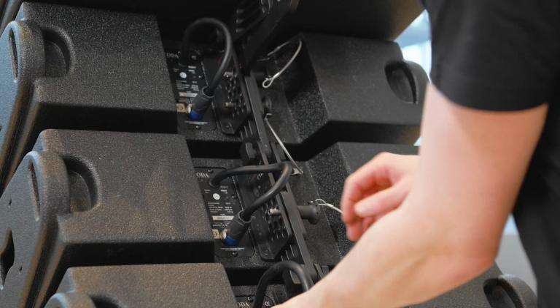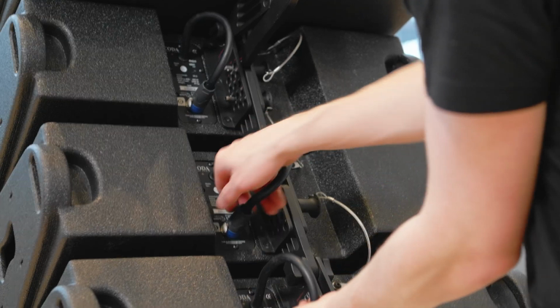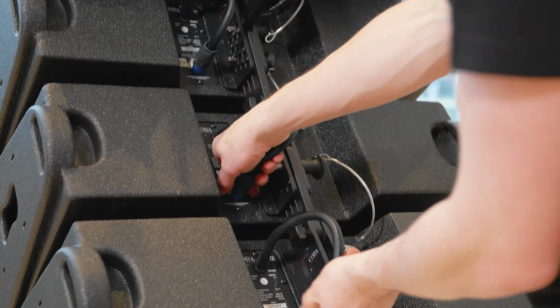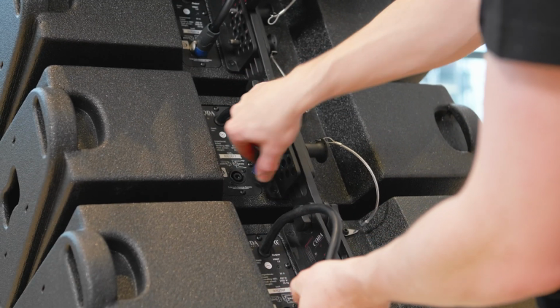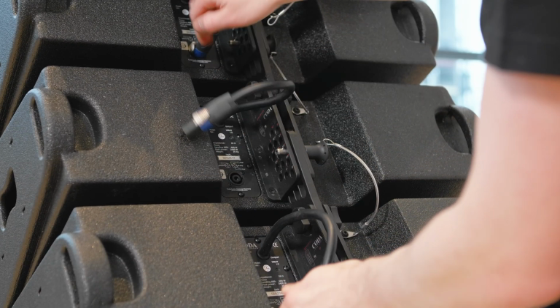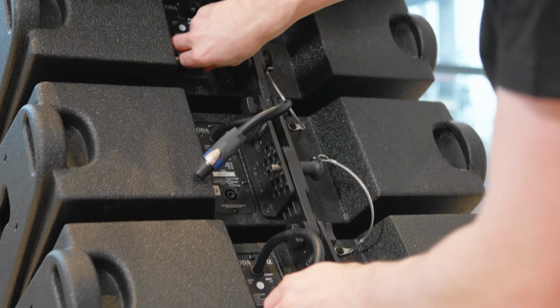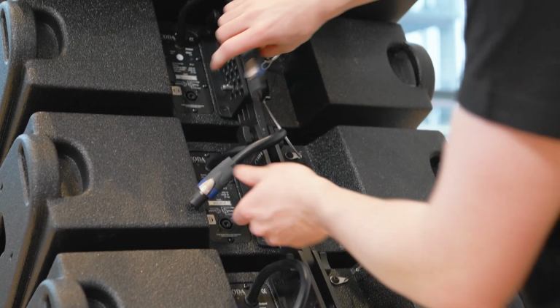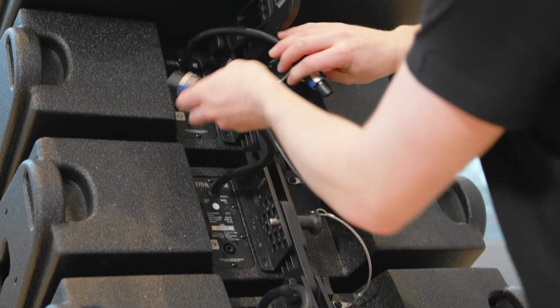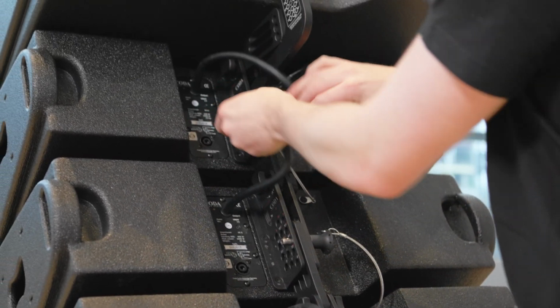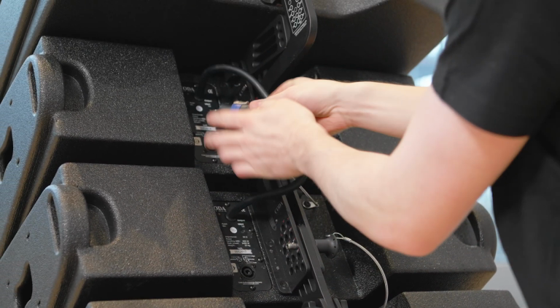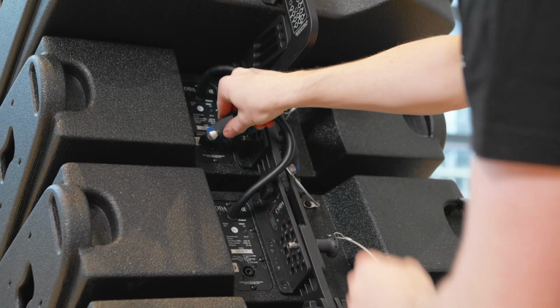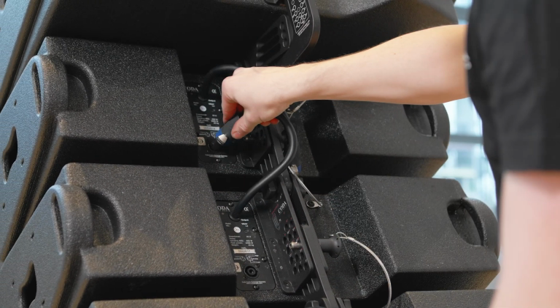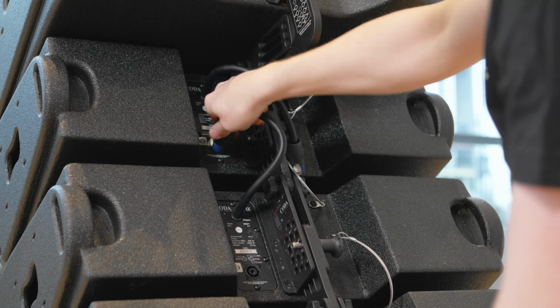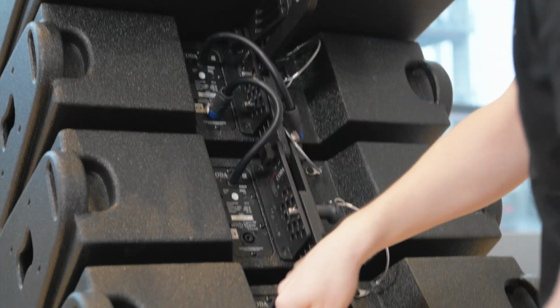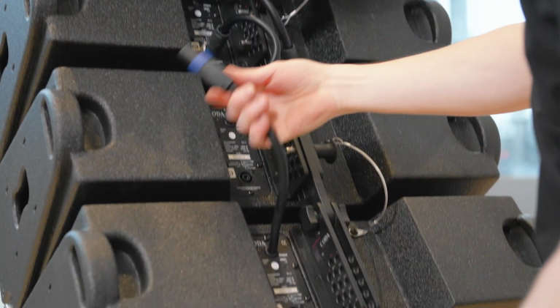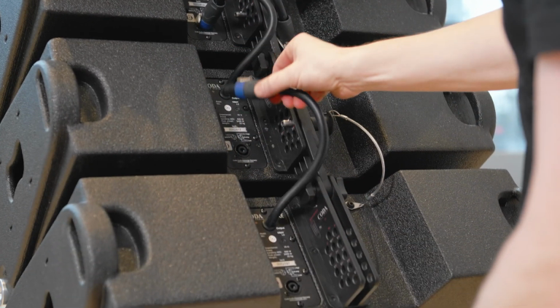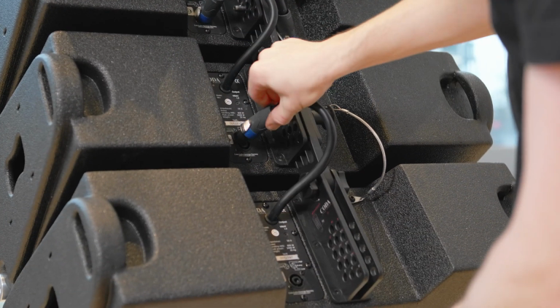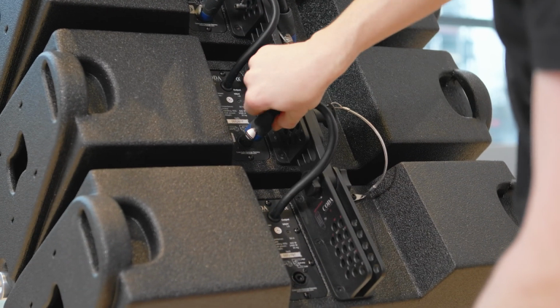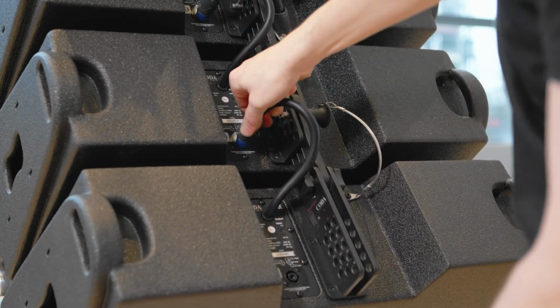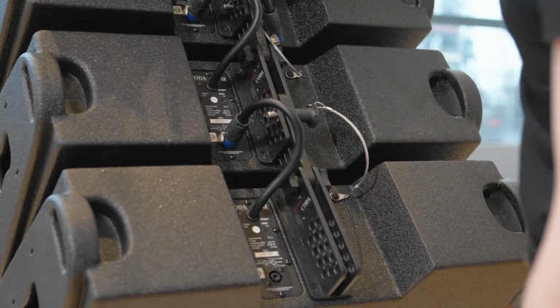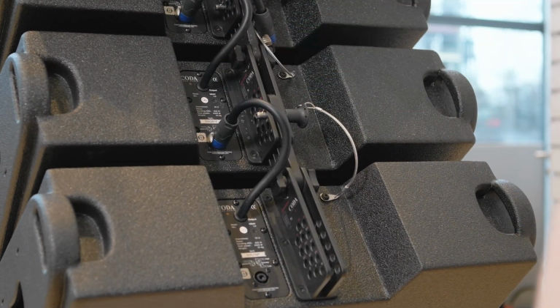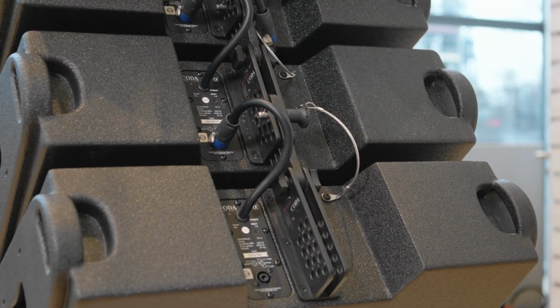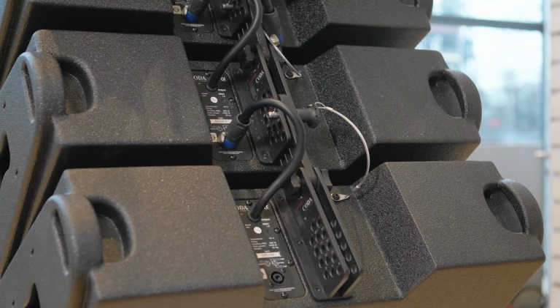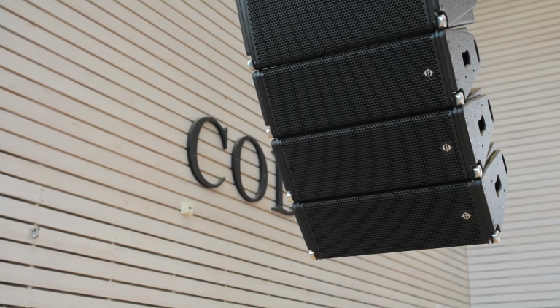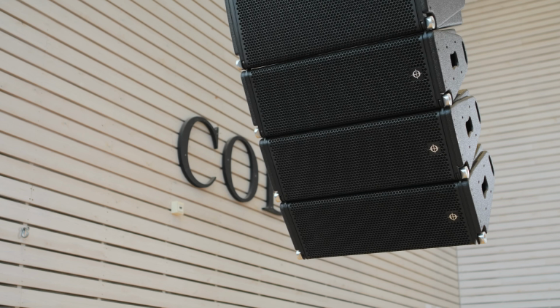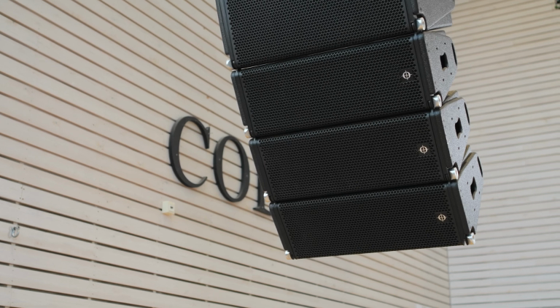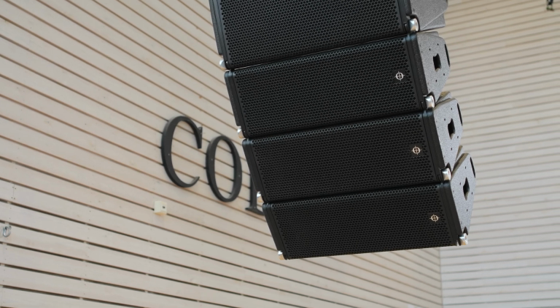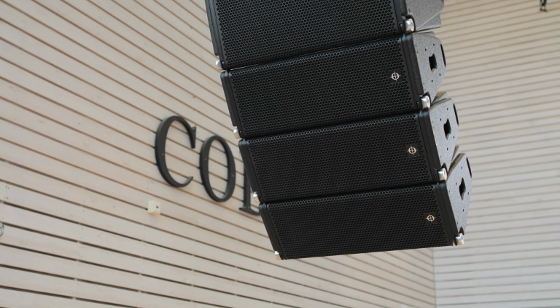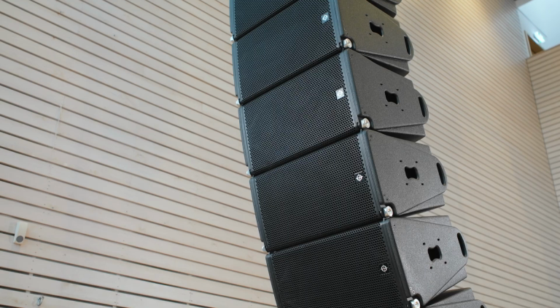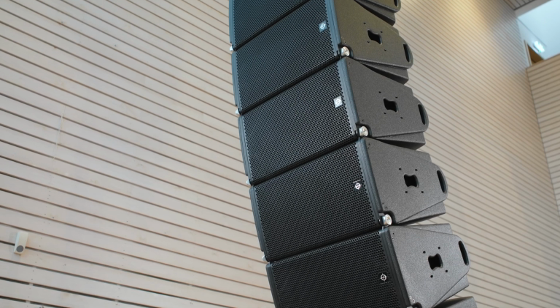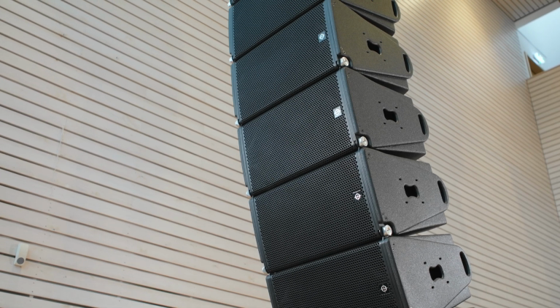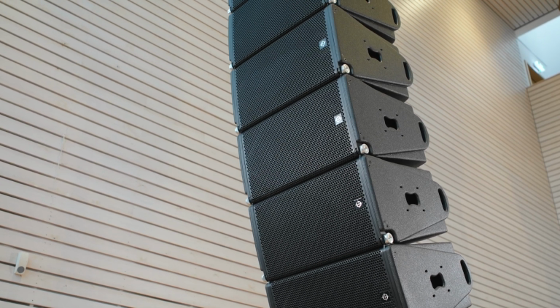Cable all of the cabinets in the desired configuration. Finally, check all pins are correctly located, then fly the system.